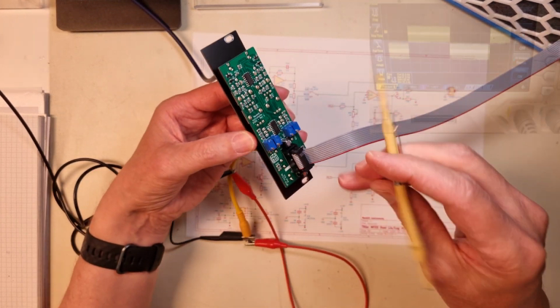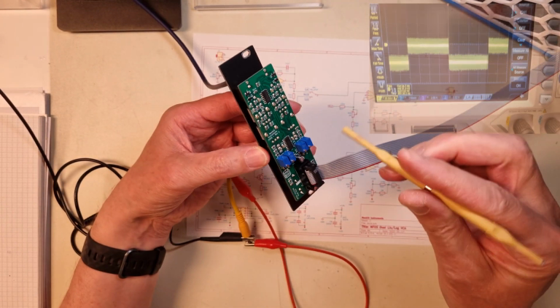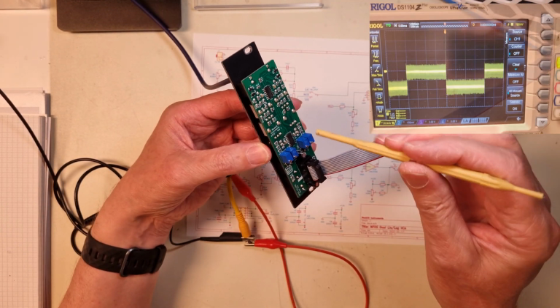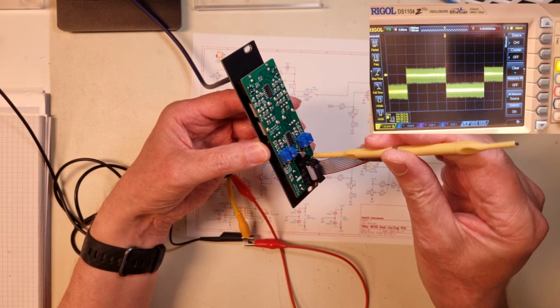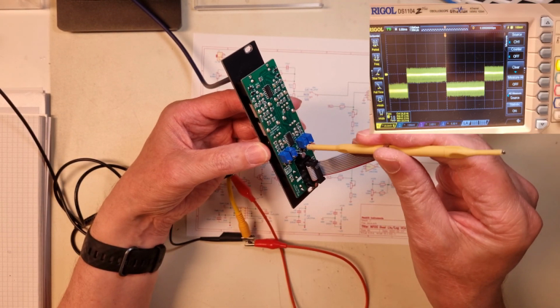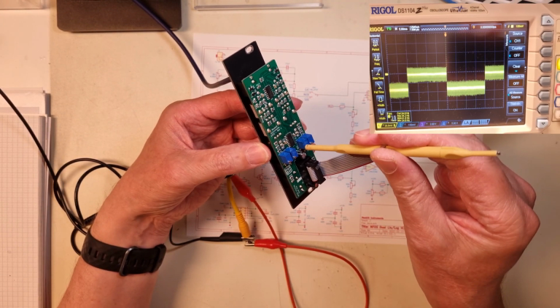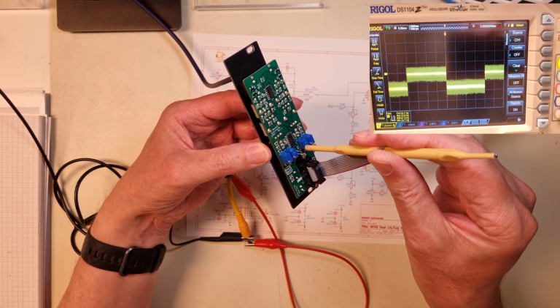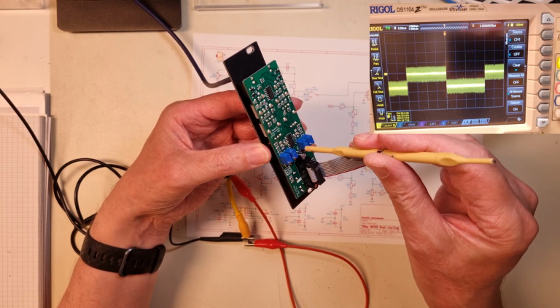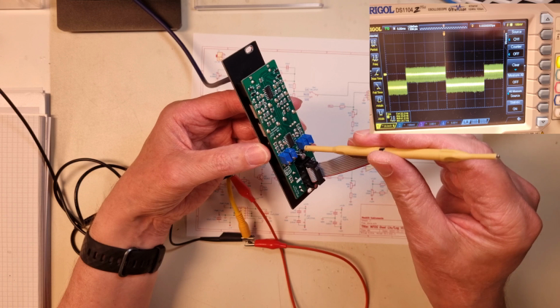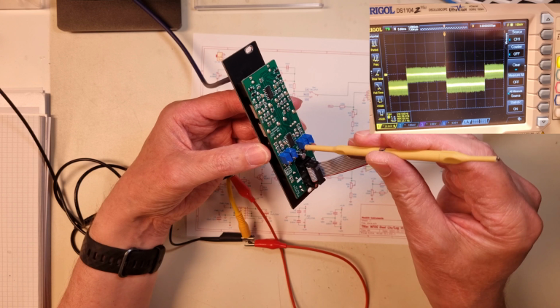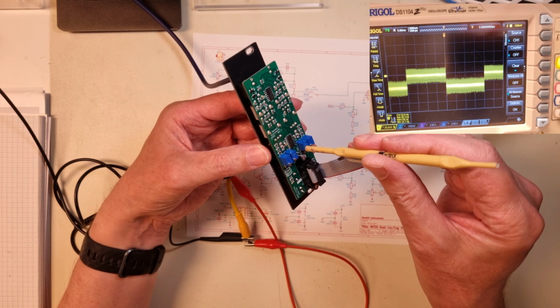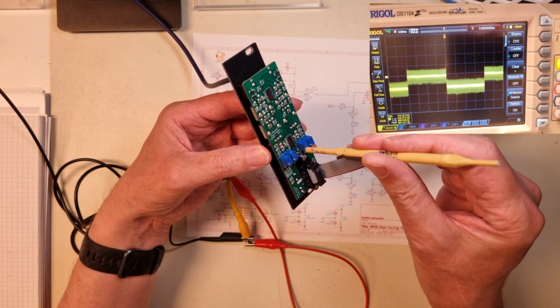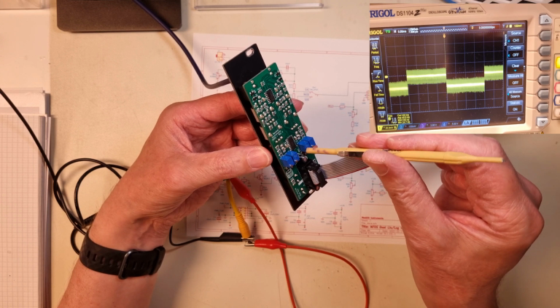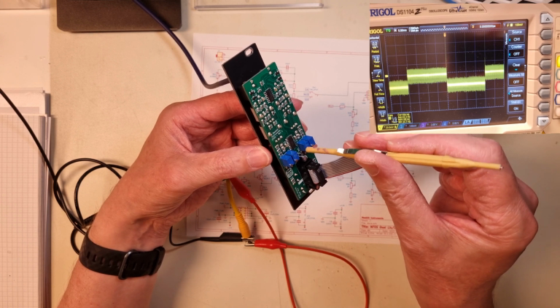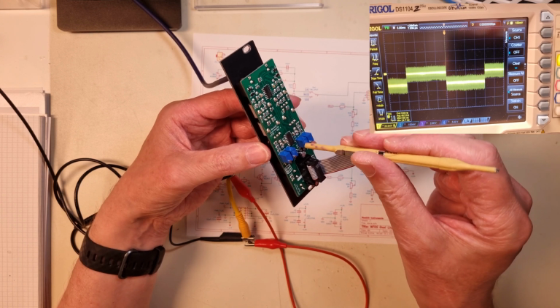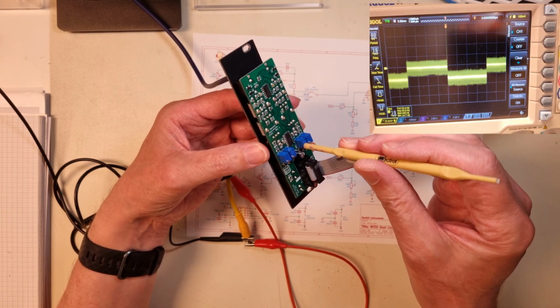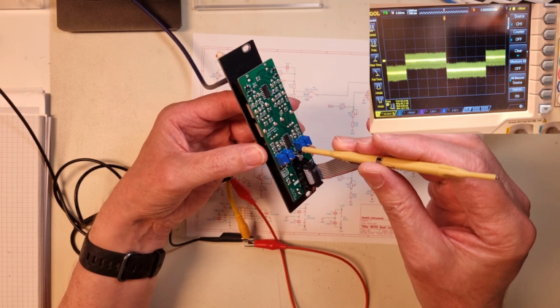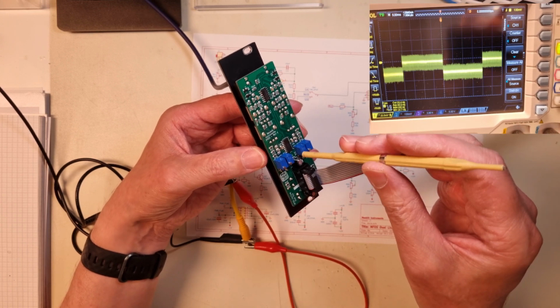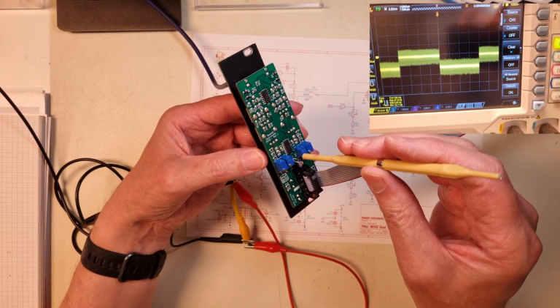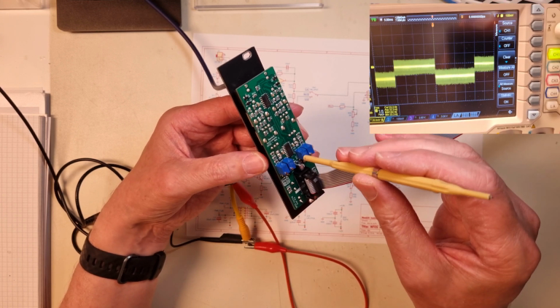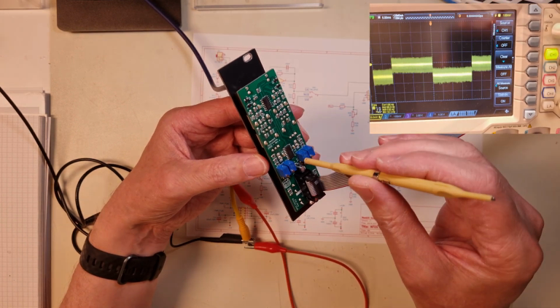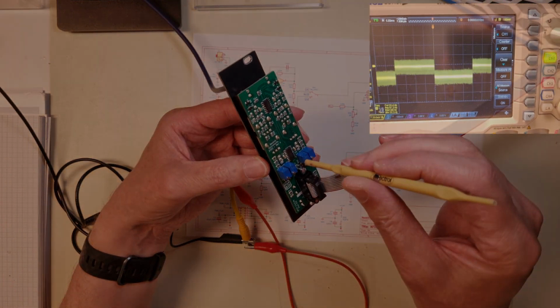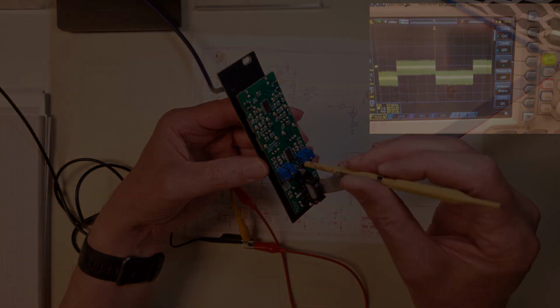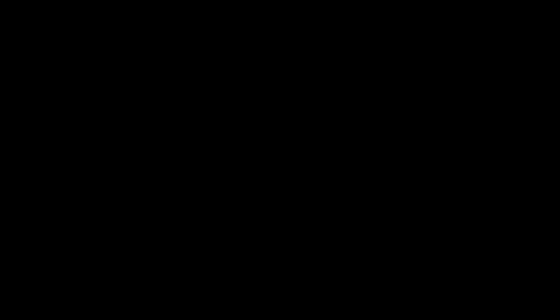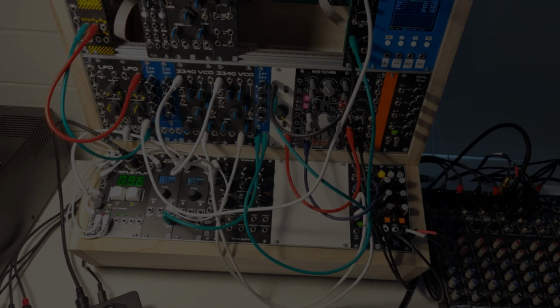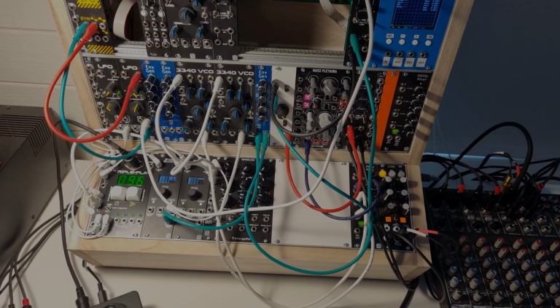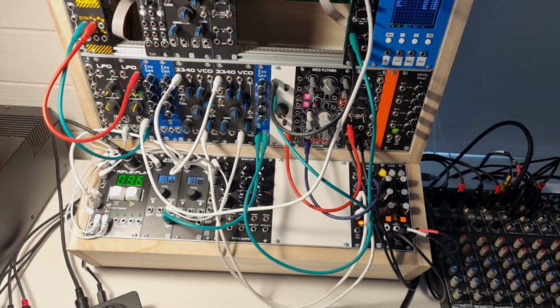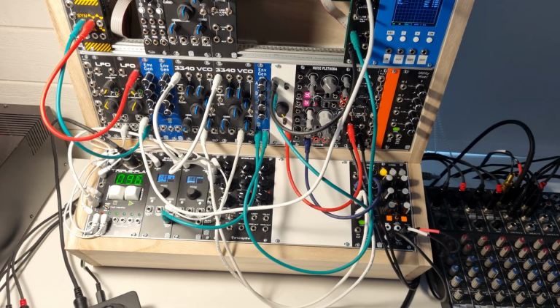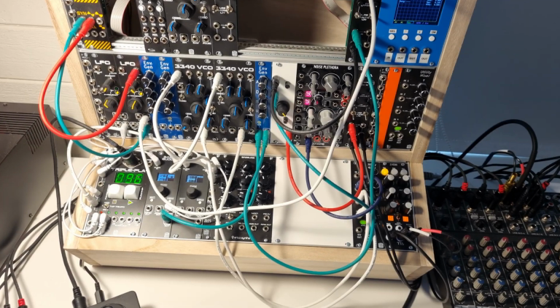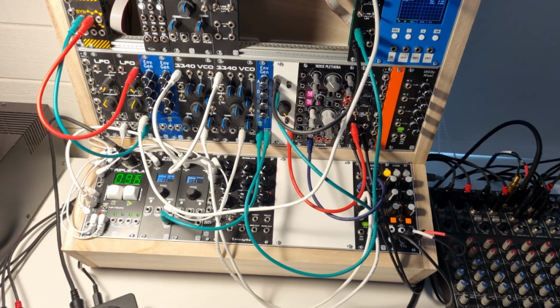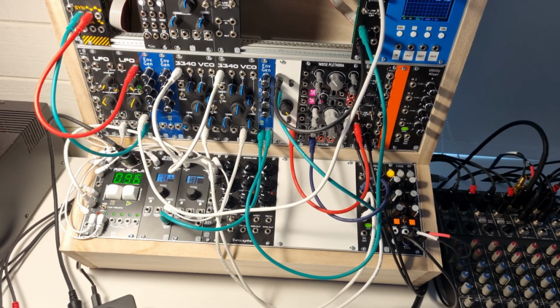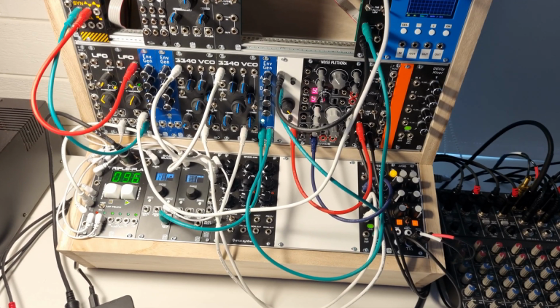After that you repeat the procedure for the other channel, and with that the module is calibrated.